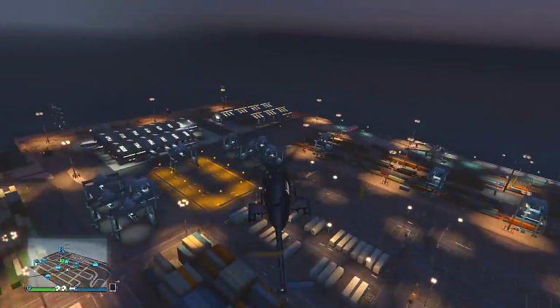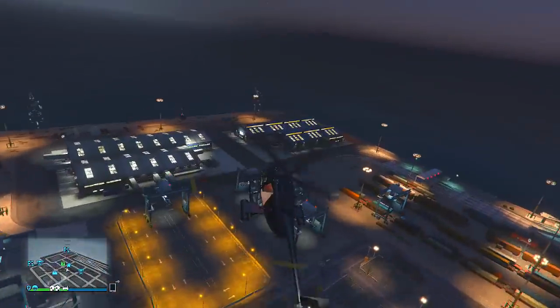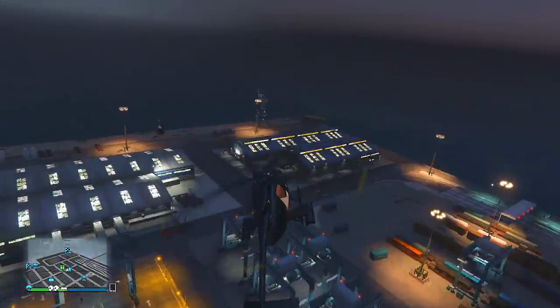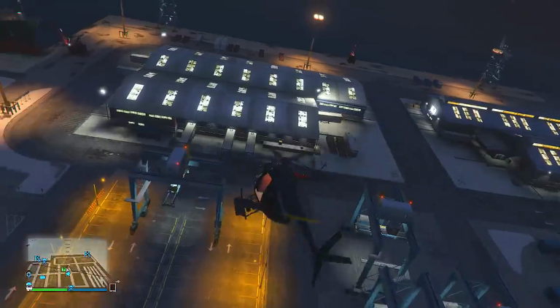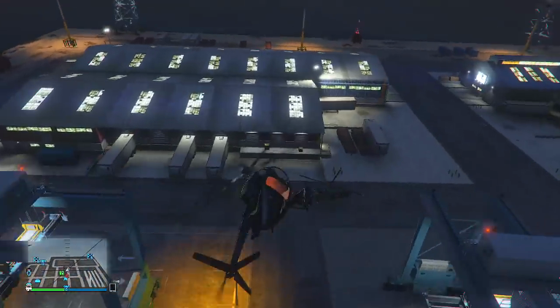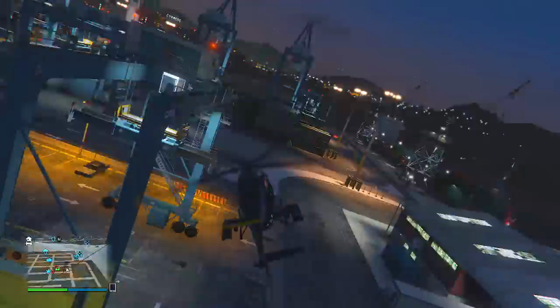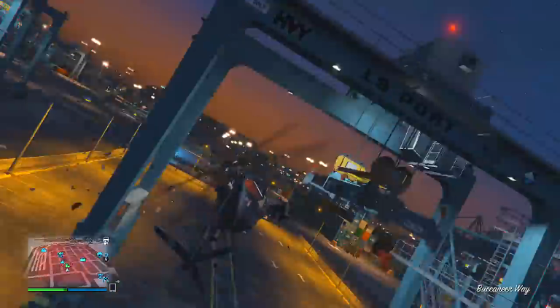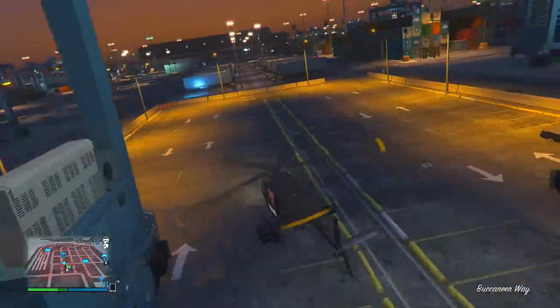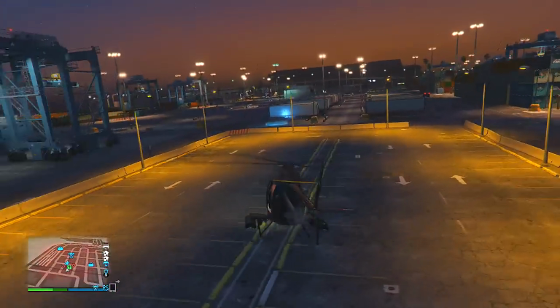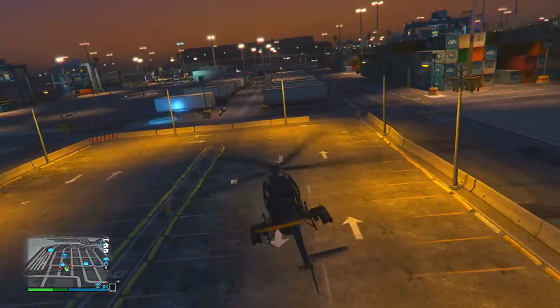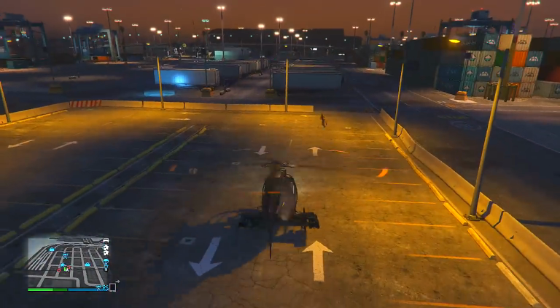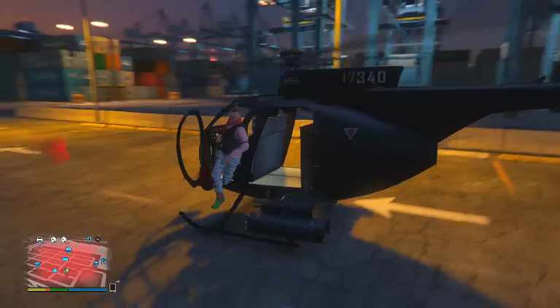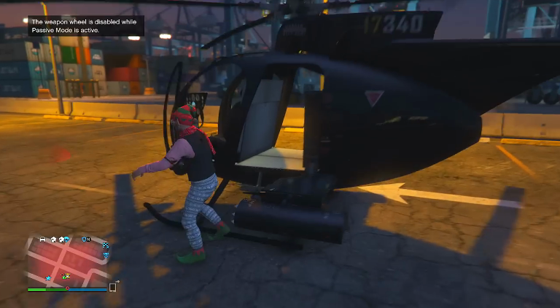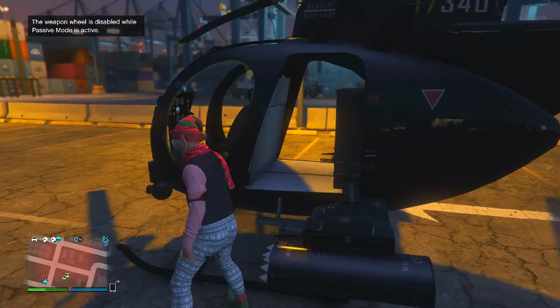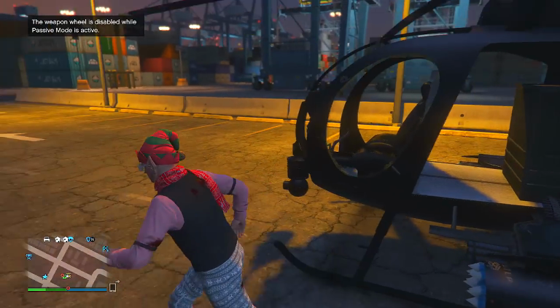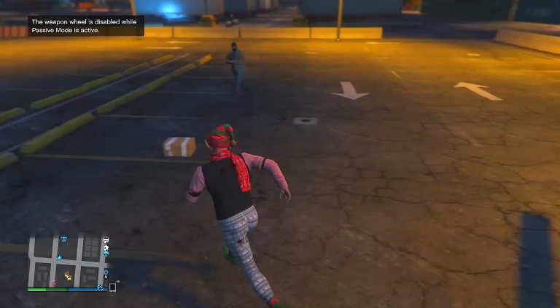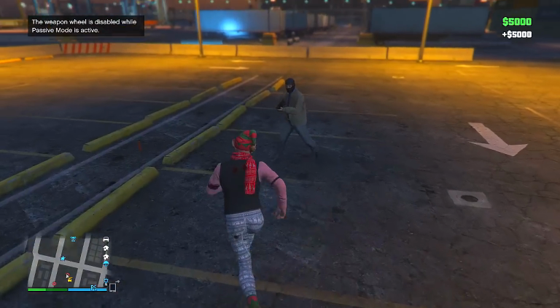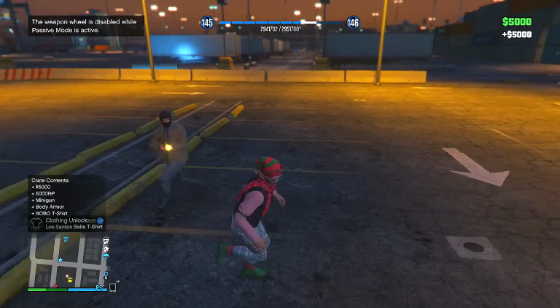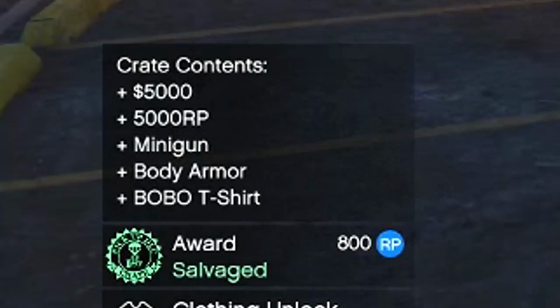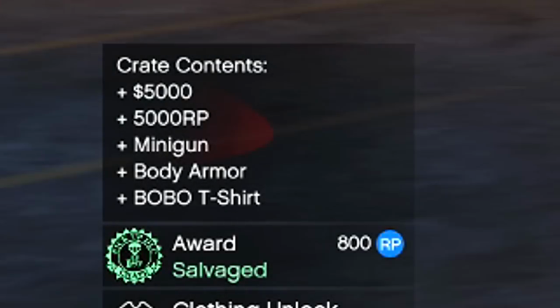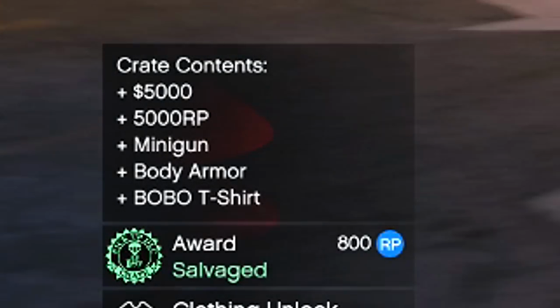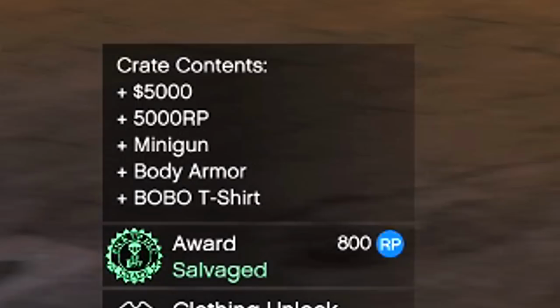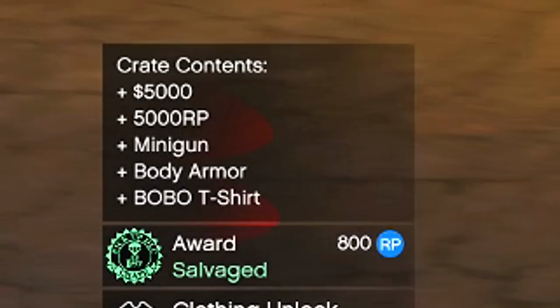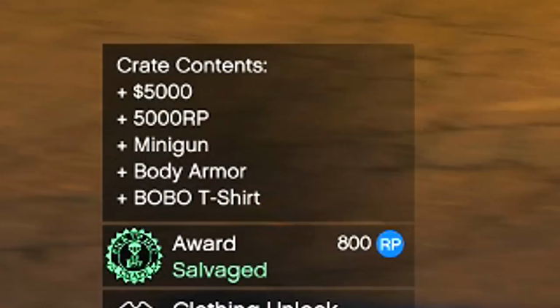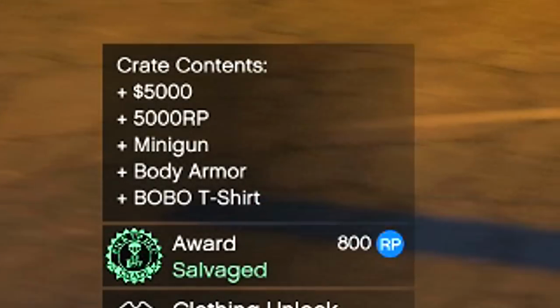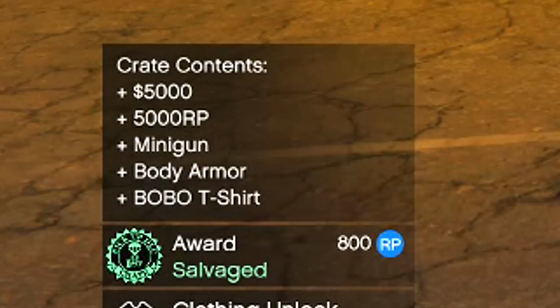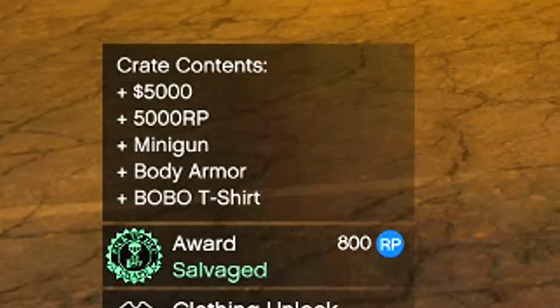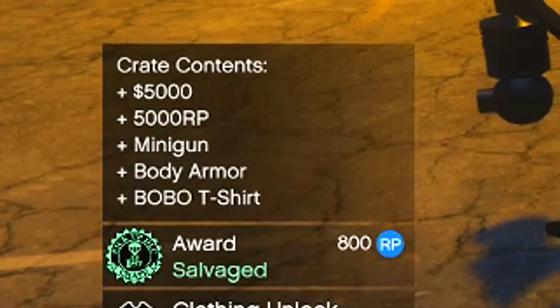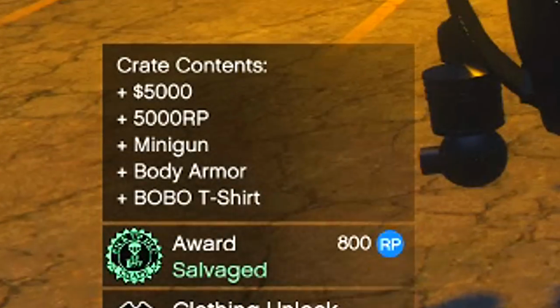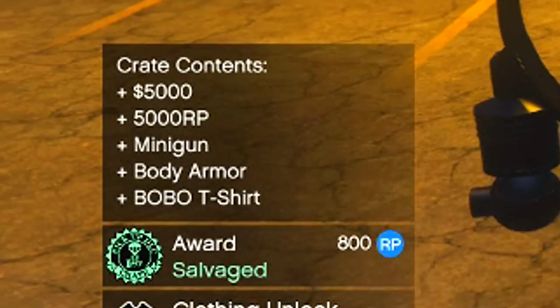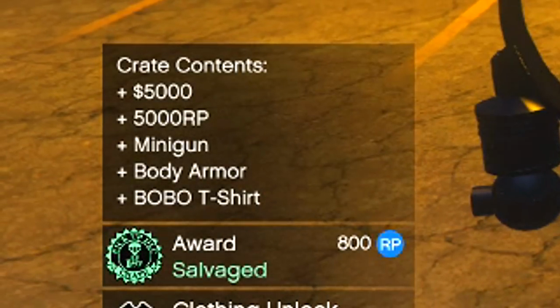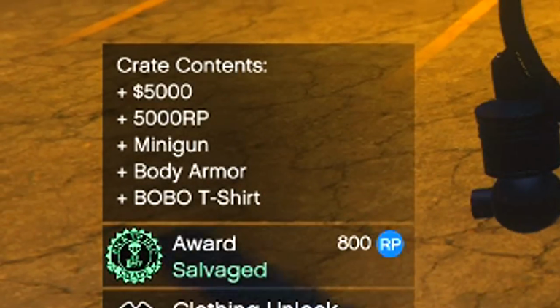Now if I wanted to I could go and have my tea, I could take a lap, I could do whatever I want and still get this easily because I'm the only one in the lobby. I'm going to pick this up now and as you can see I've got $5,000, a minigun, body armor, and a Bobo t-shirt.